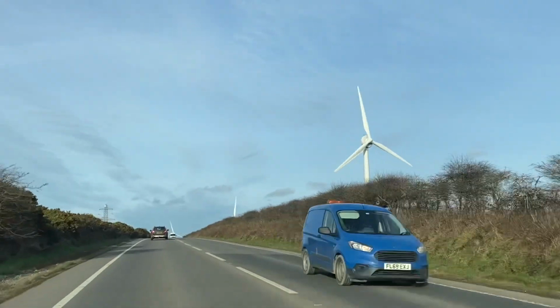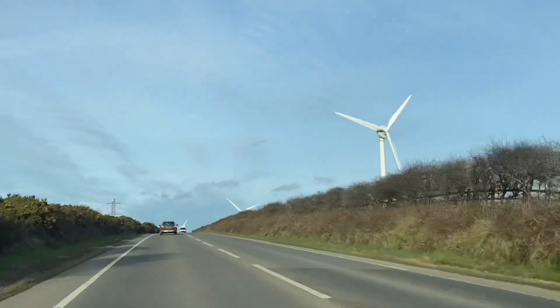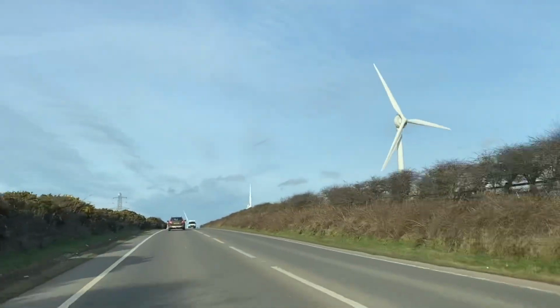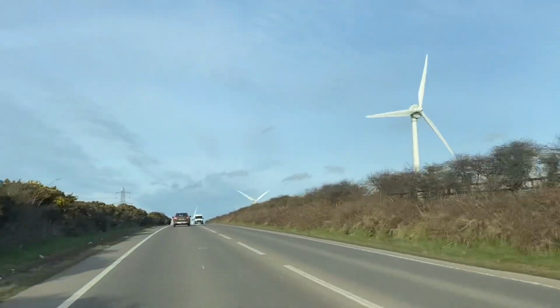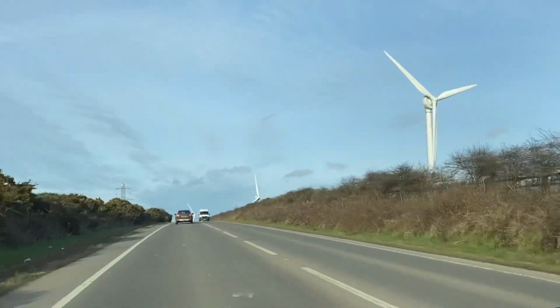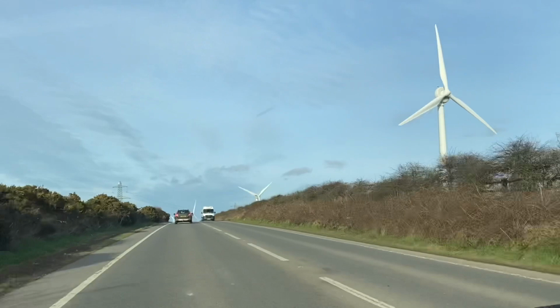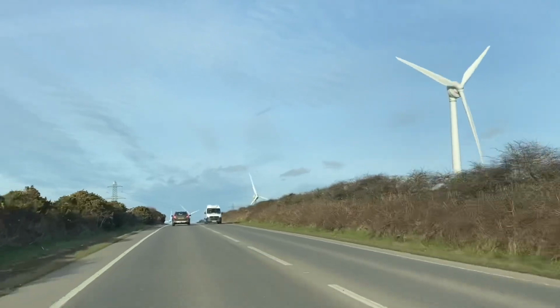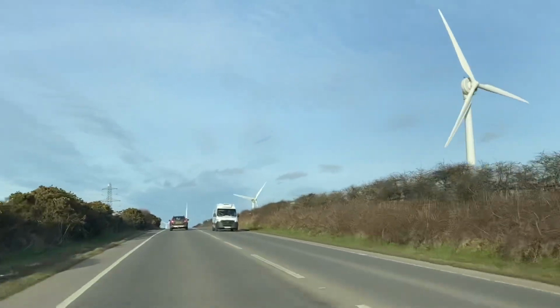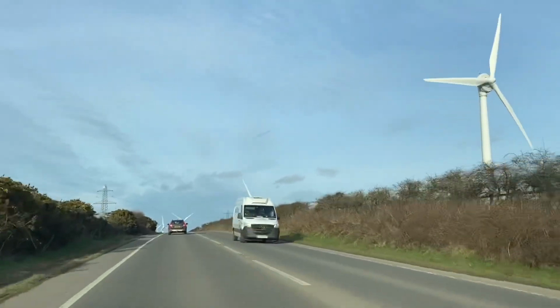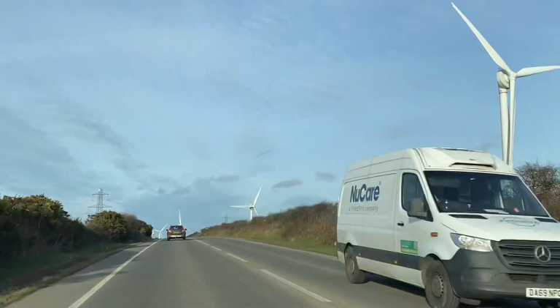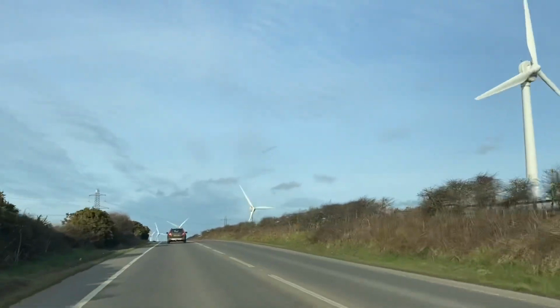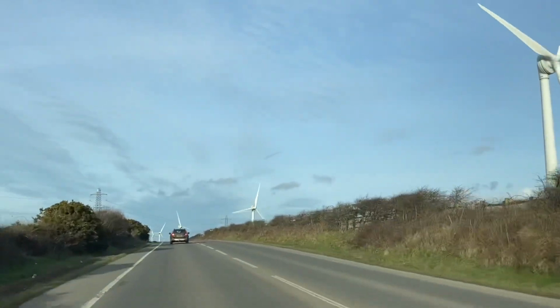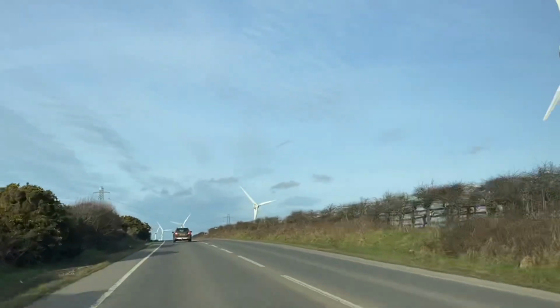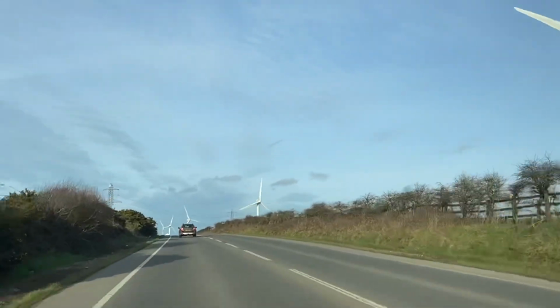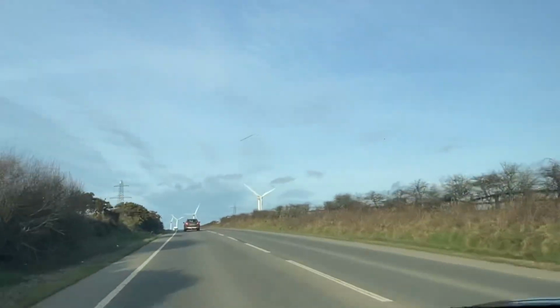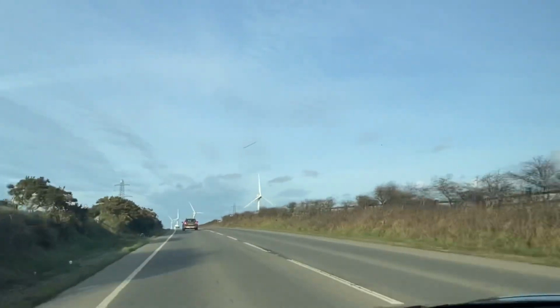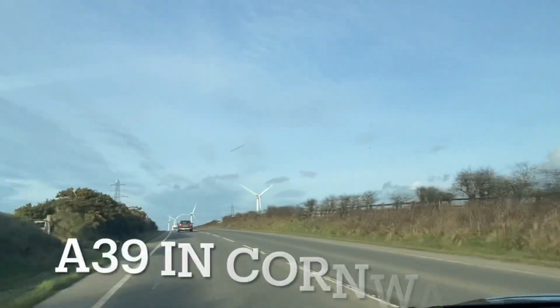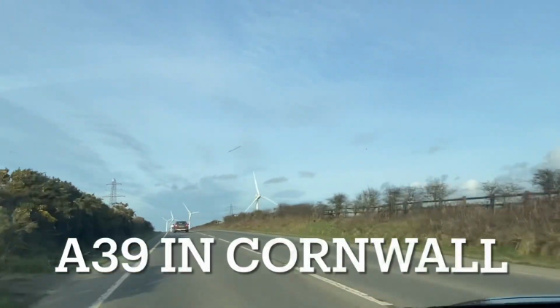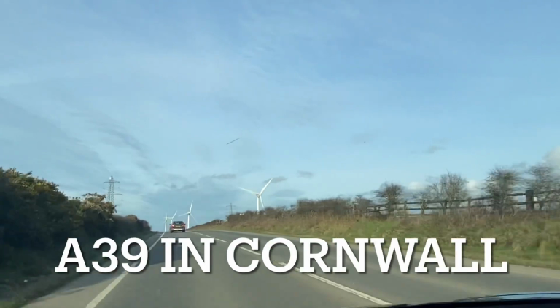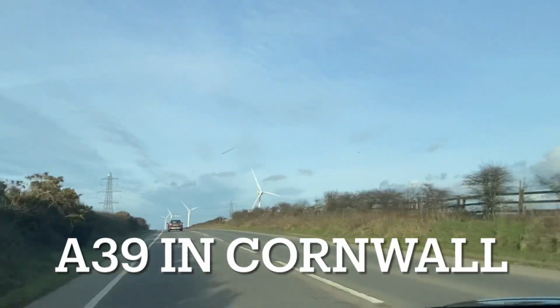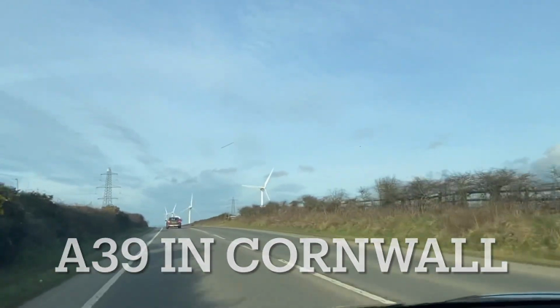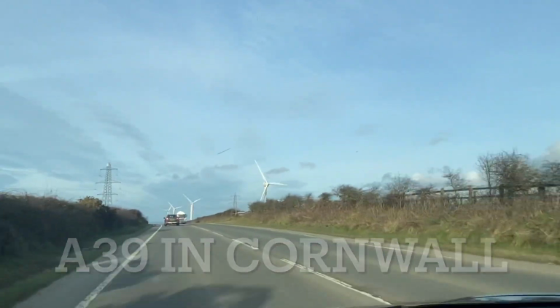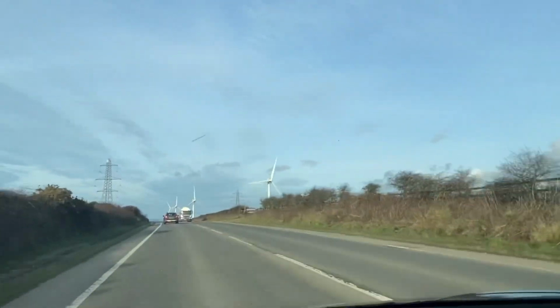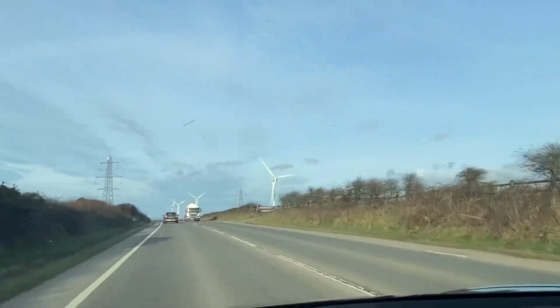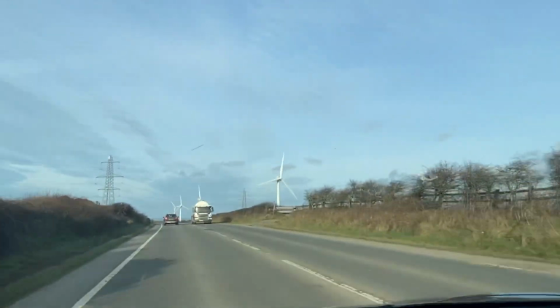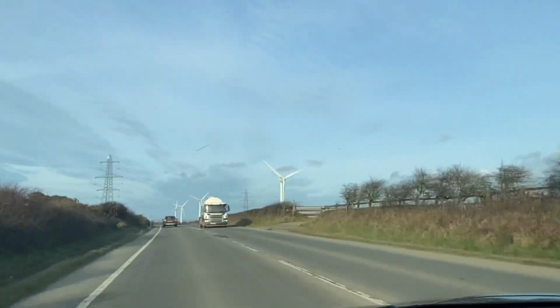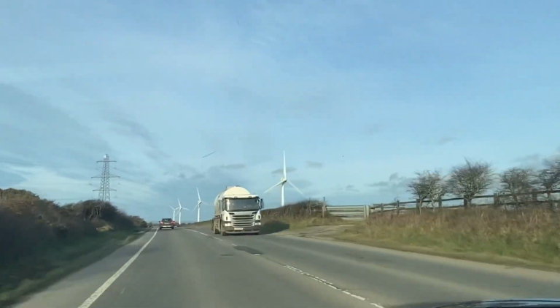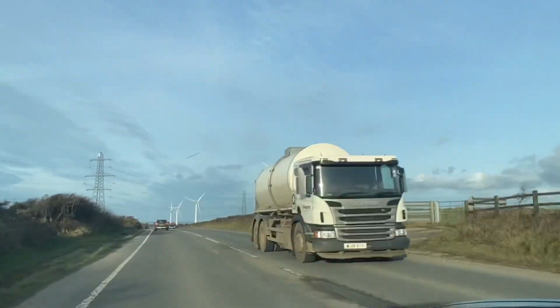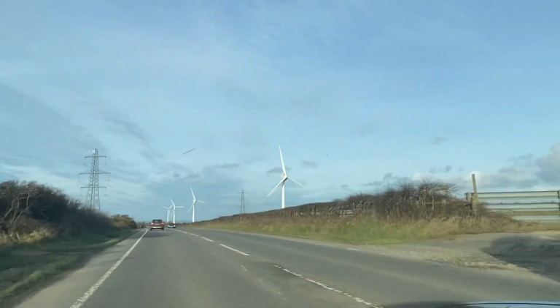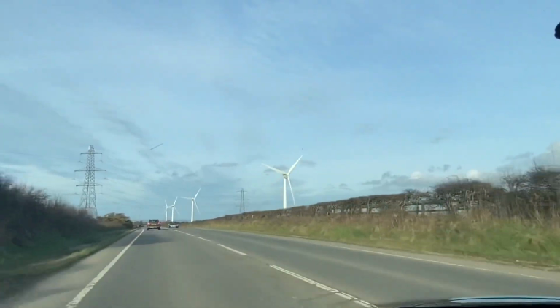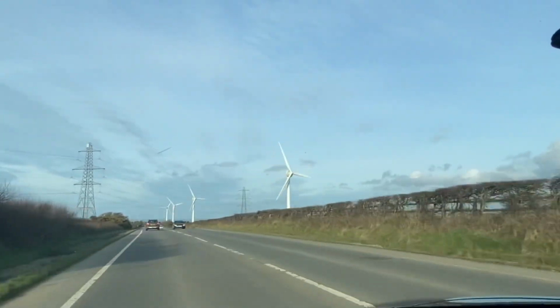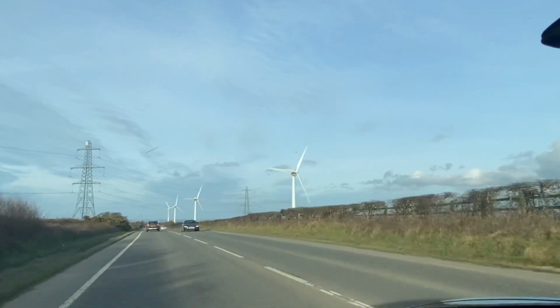Great to see all the wind turbines along the A39 in Cornwall. I remember when the first planning application went in, the power company with all the power cables and masts objected to the application.